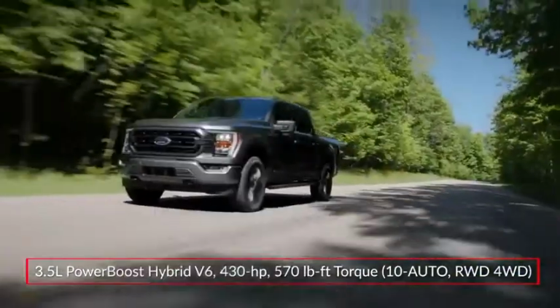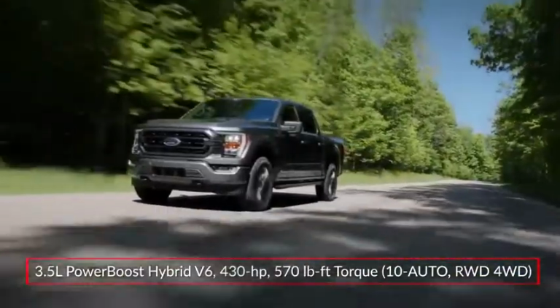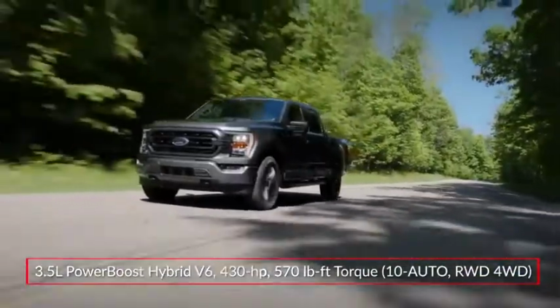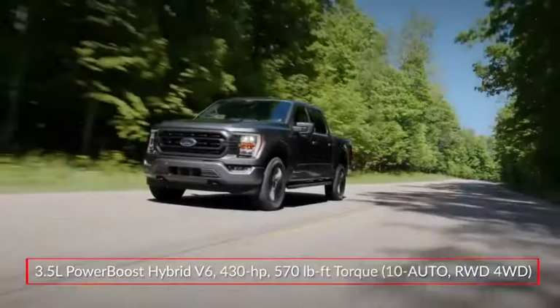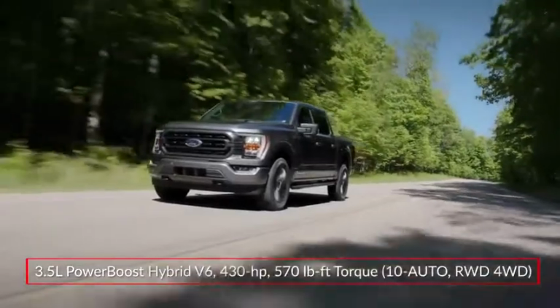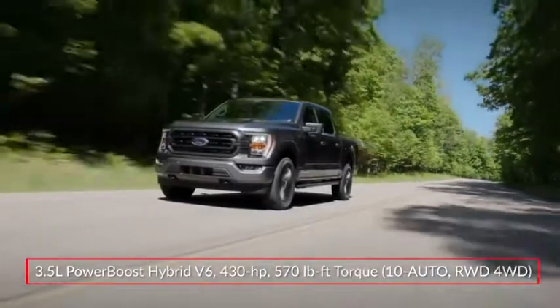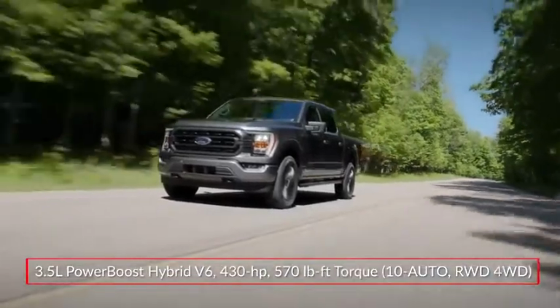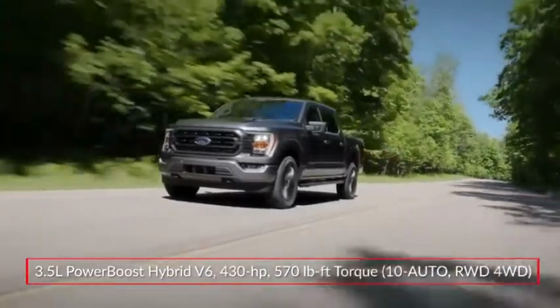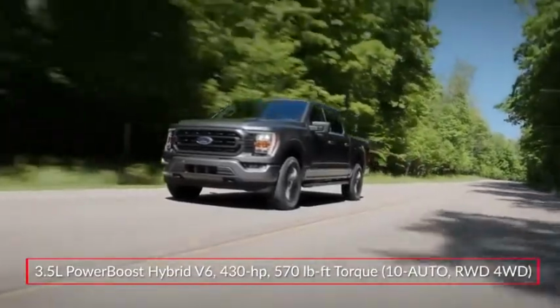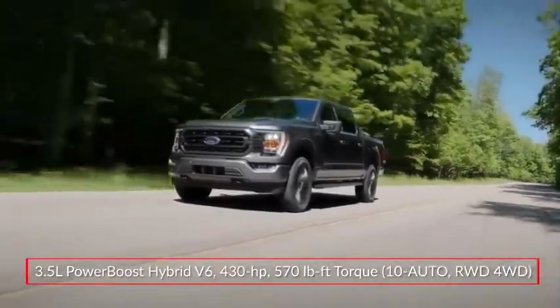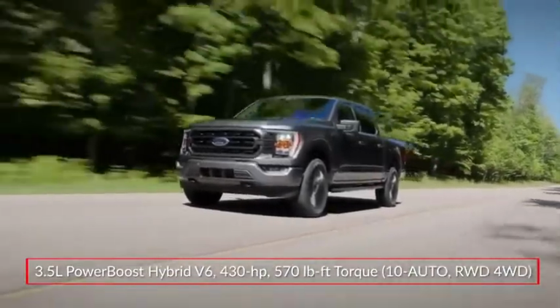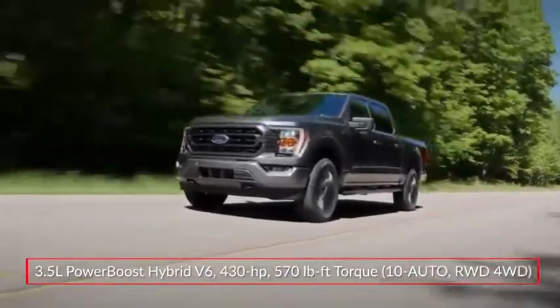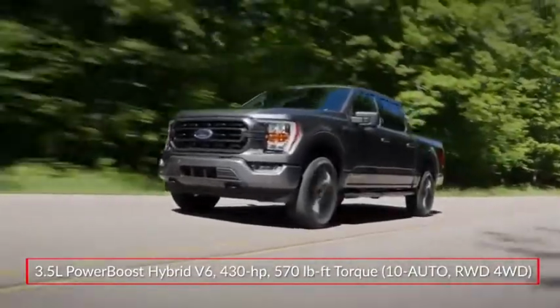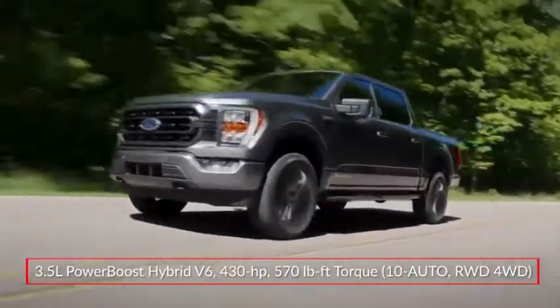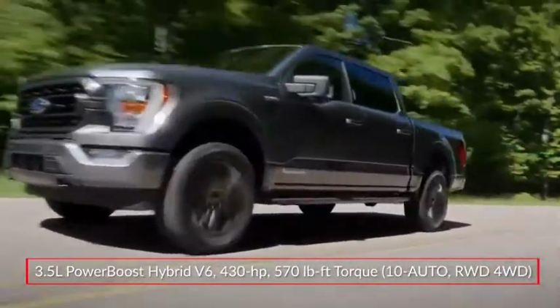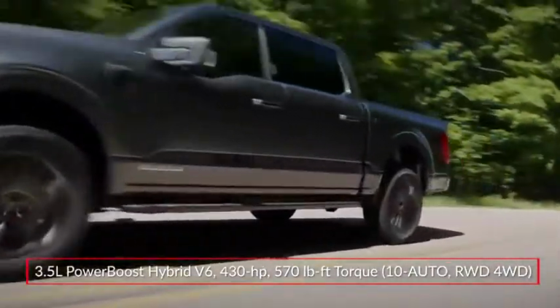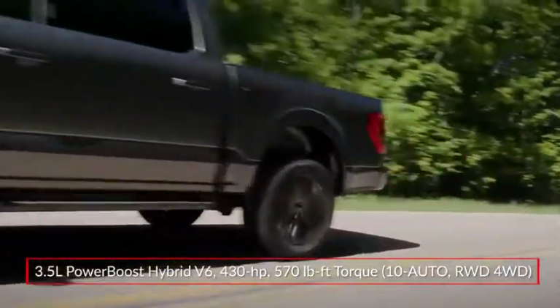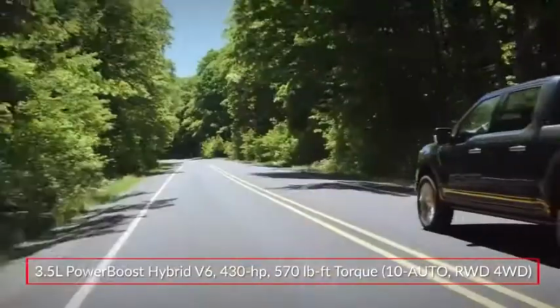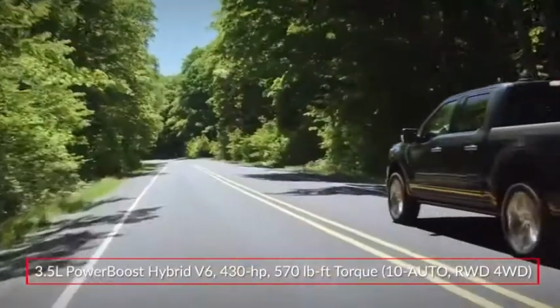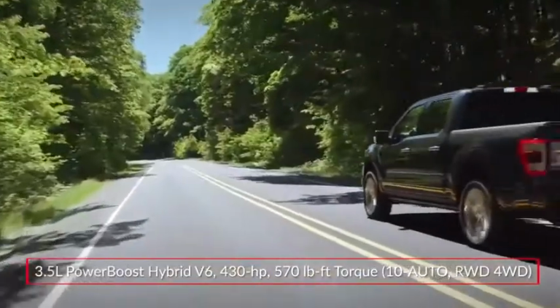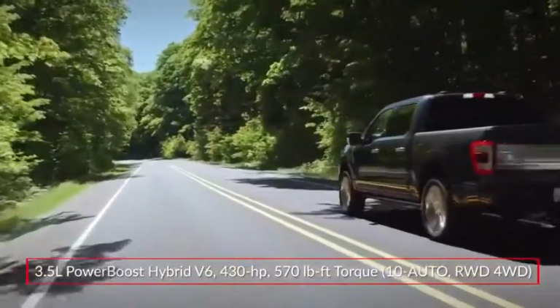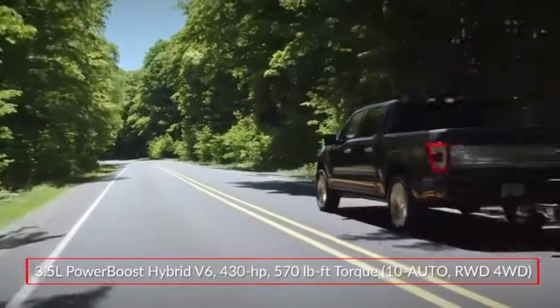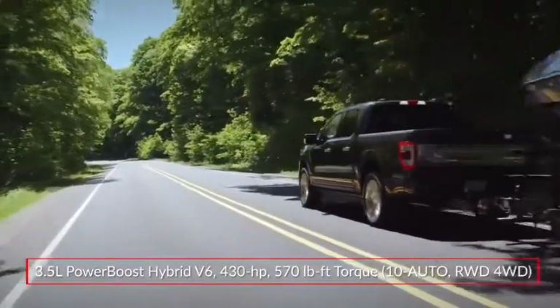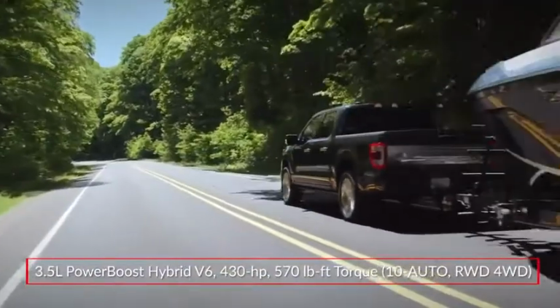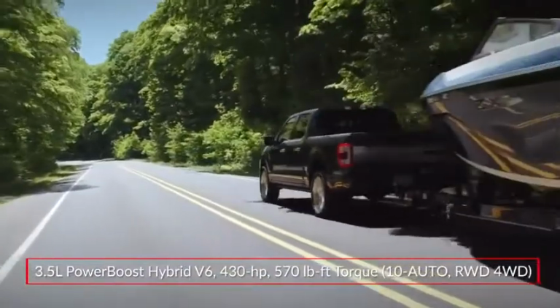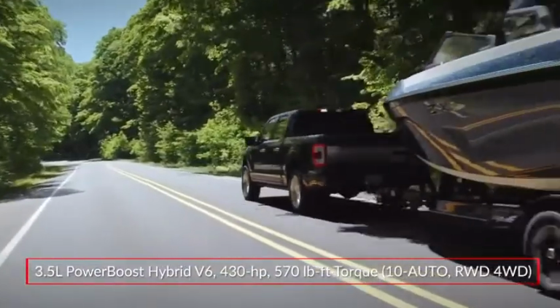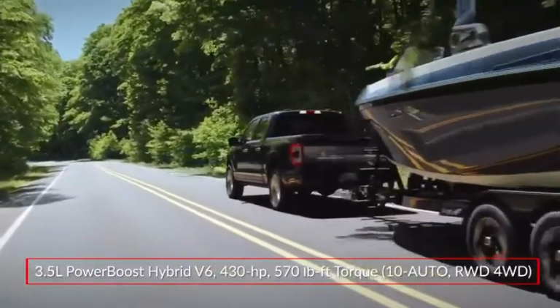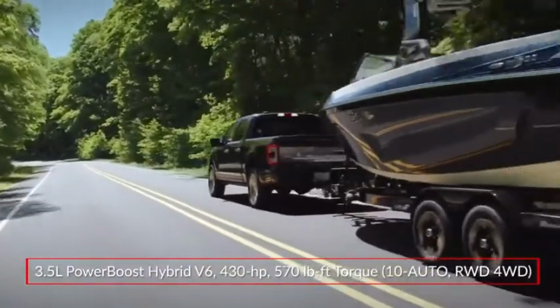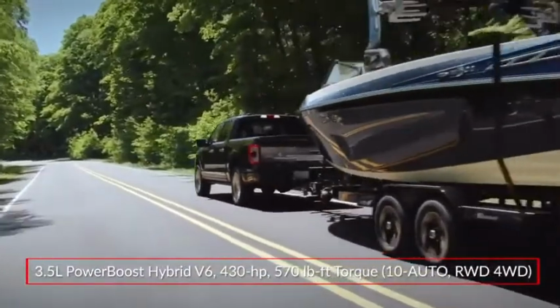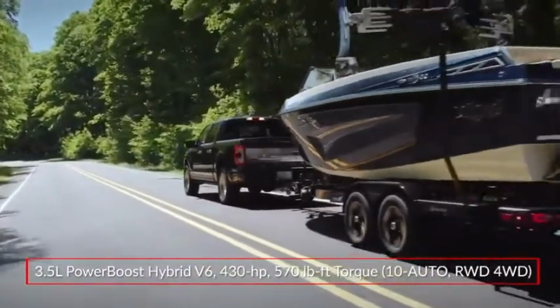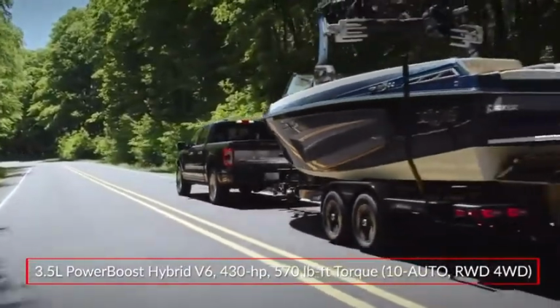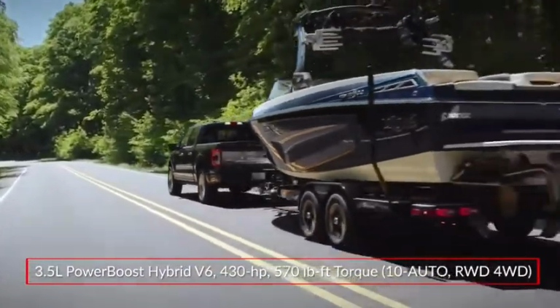The all-new PowerBoost hybrid powertrain pairs the 3.5-liter power plant with a 47-horsepower electric motor and a 1.5-kilowatt-hour lithium-ion battery, producing a robust 430 horsepower and 570 pound-feet of torque.